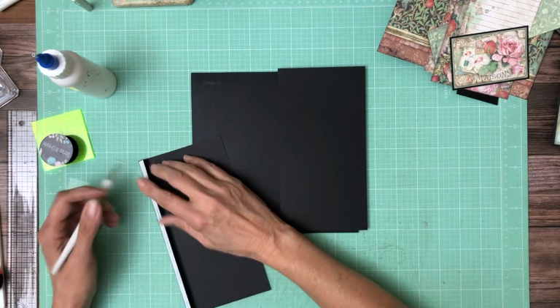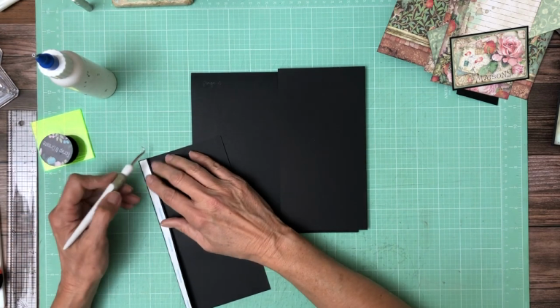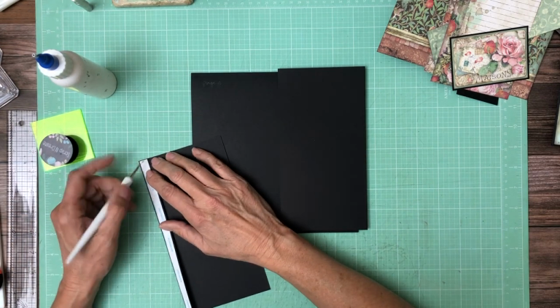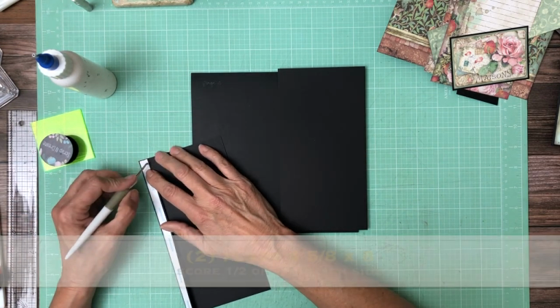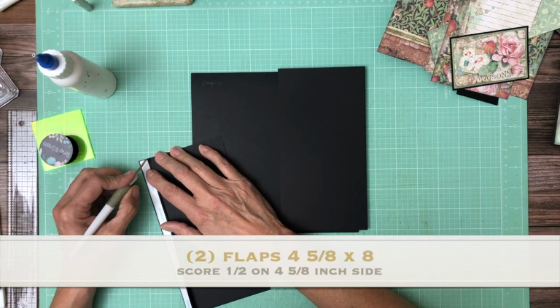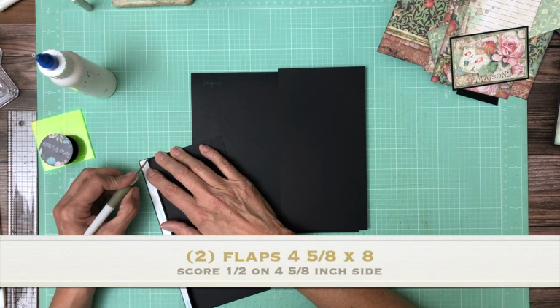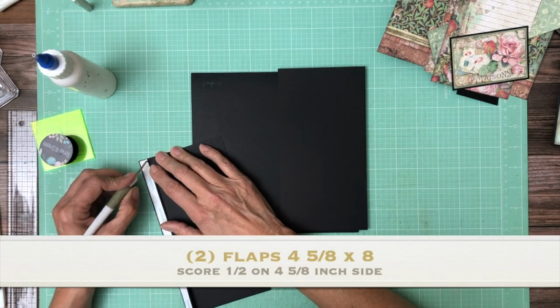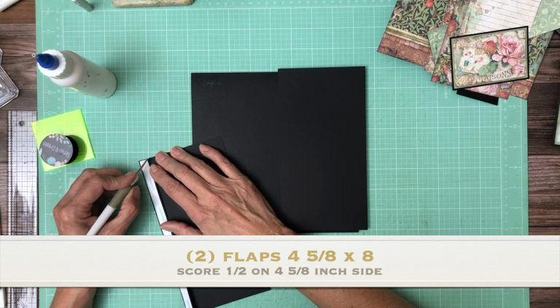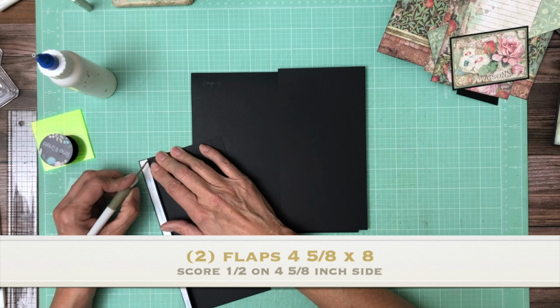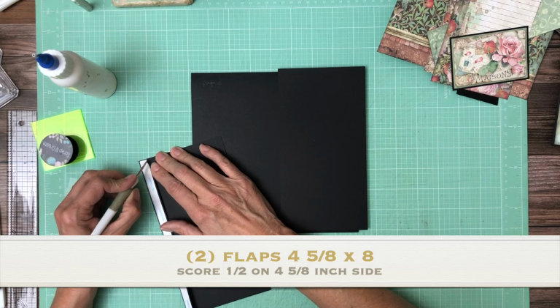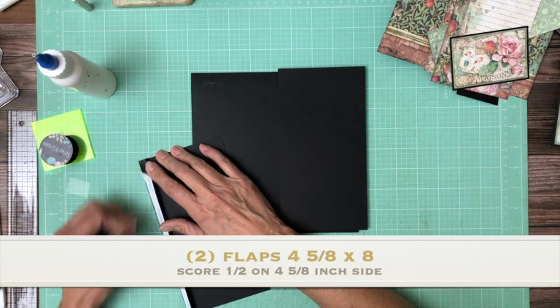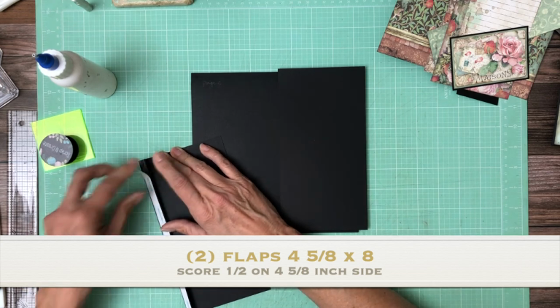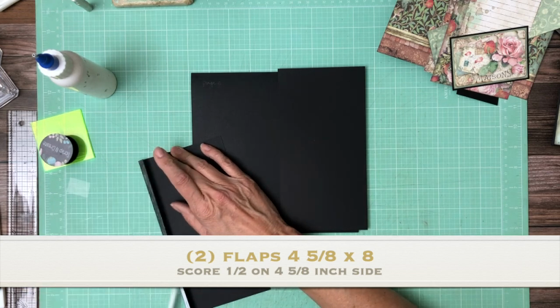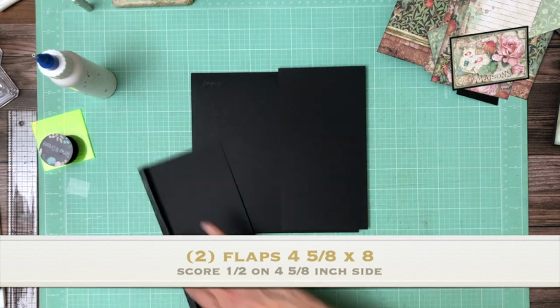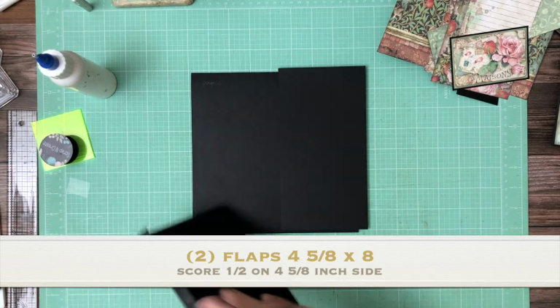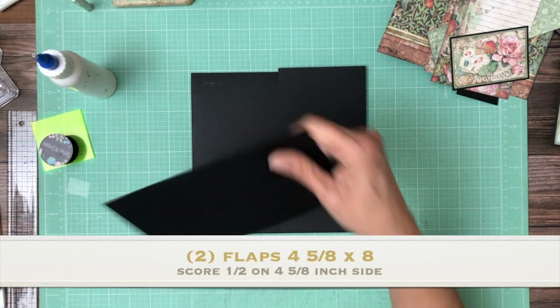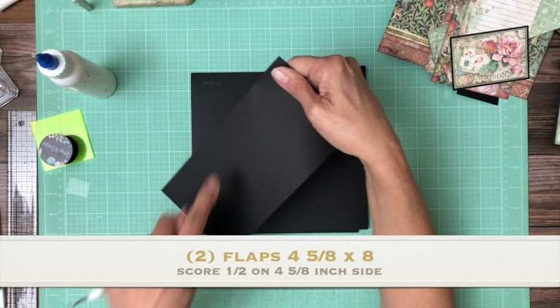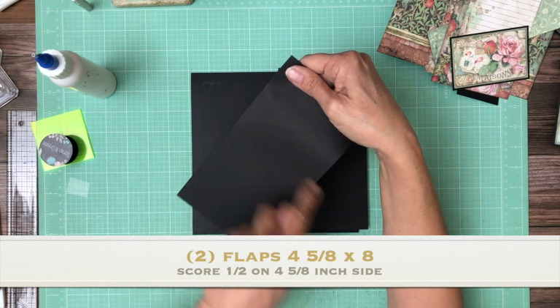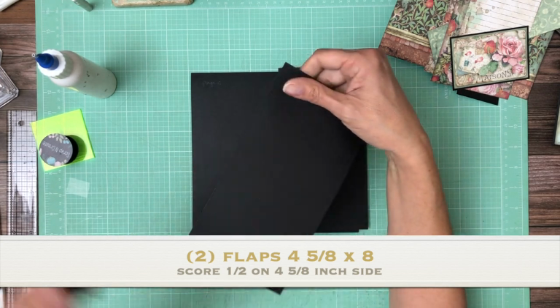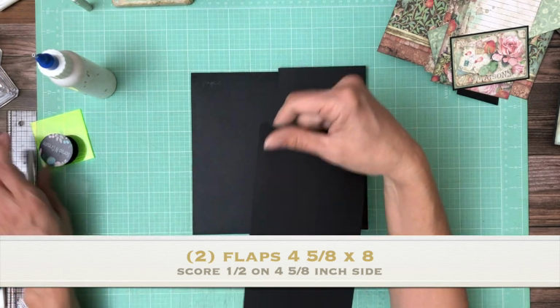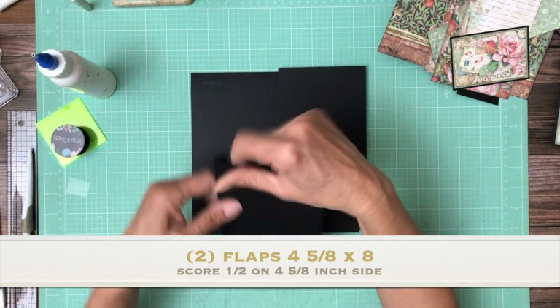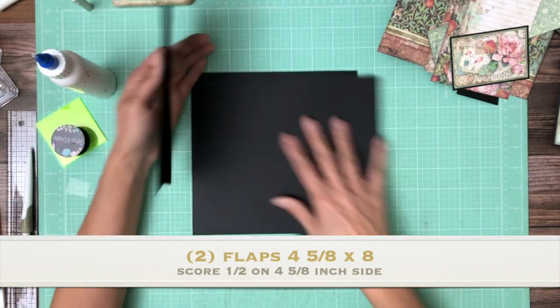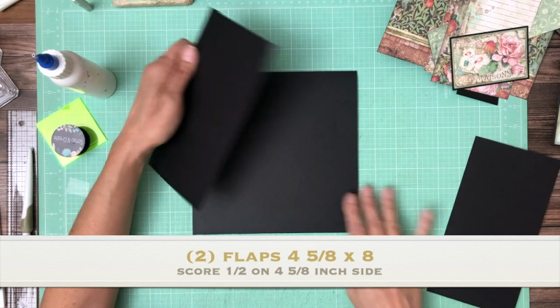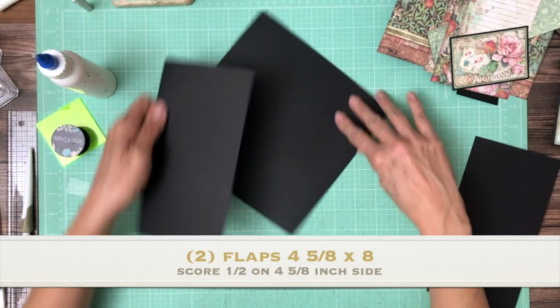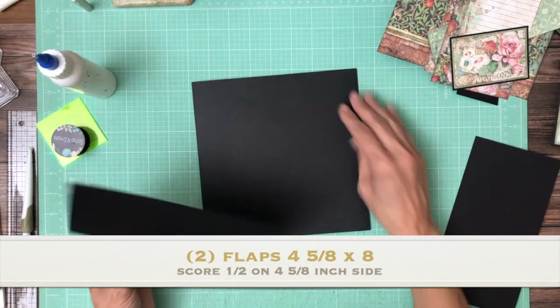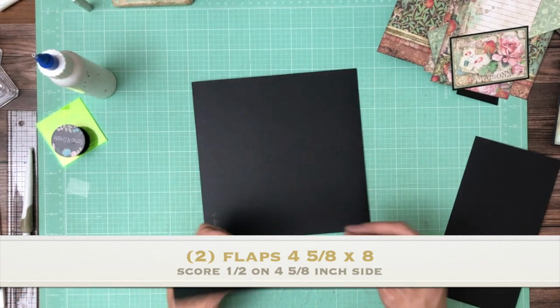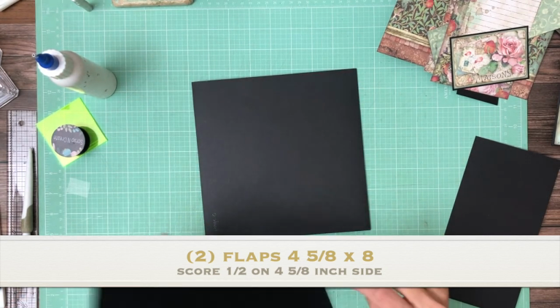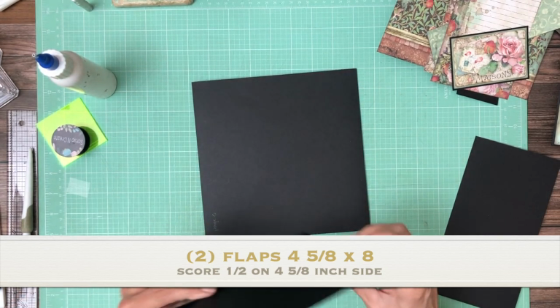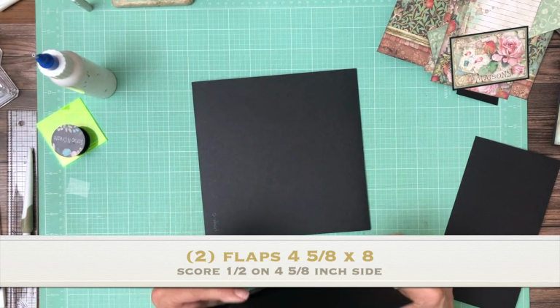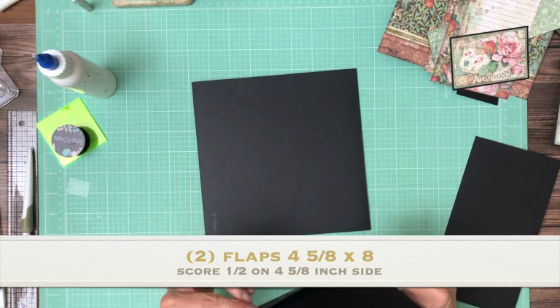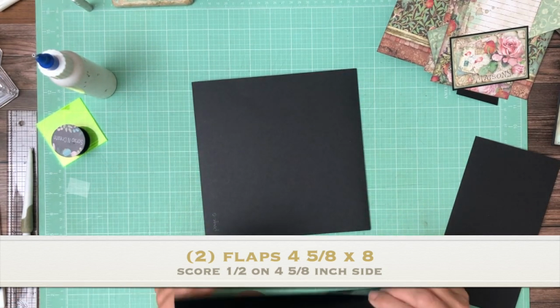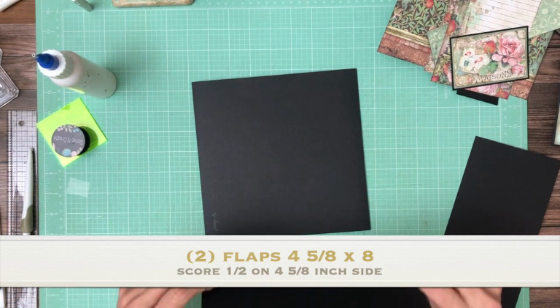They're gonna go flush left and right. What that means is you have a finished four and one-eighth, and I think that's why I said it wrong. The banner will be correct.